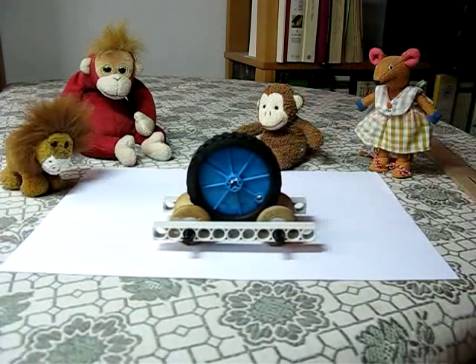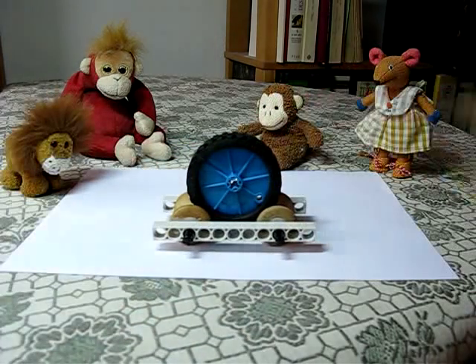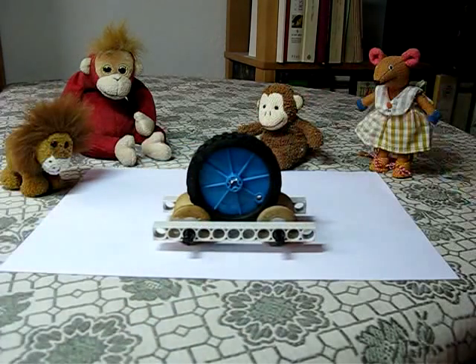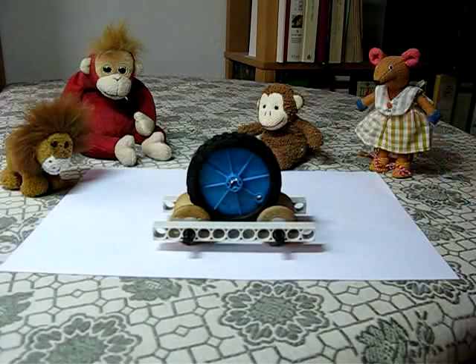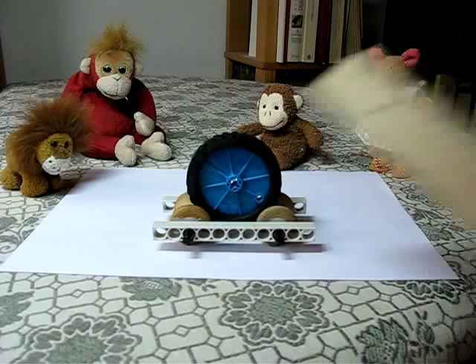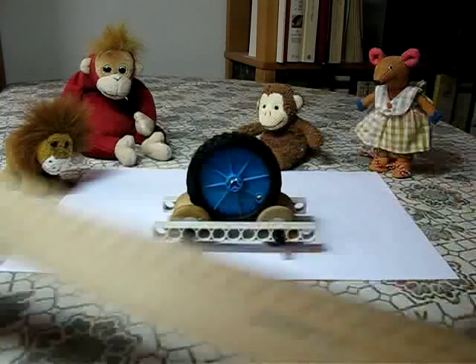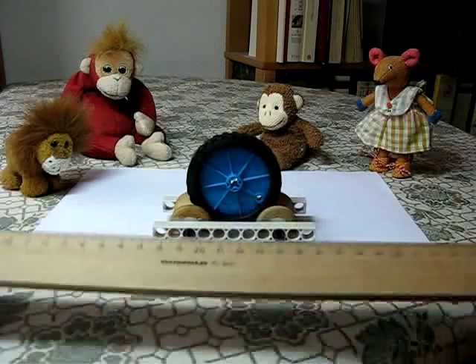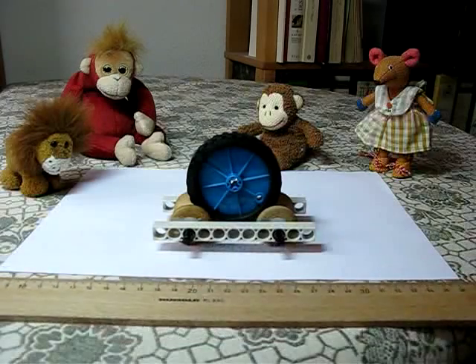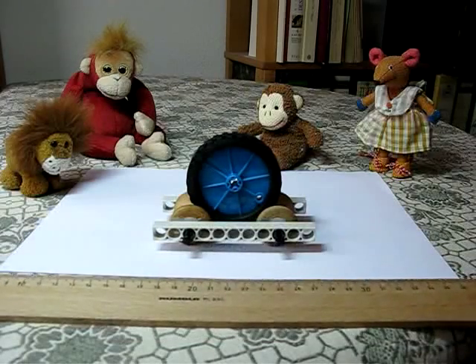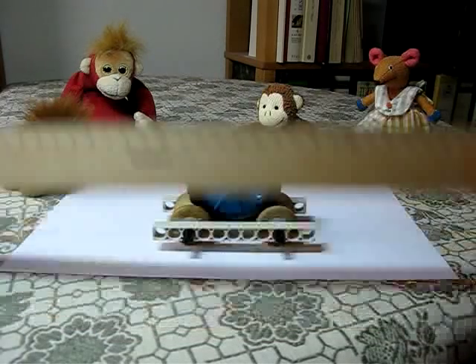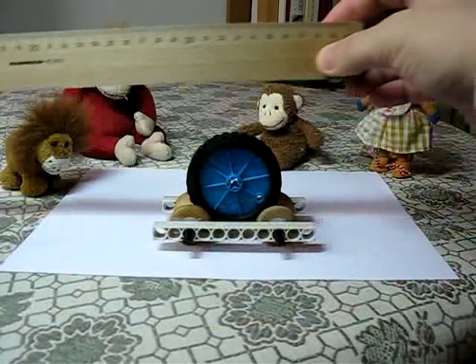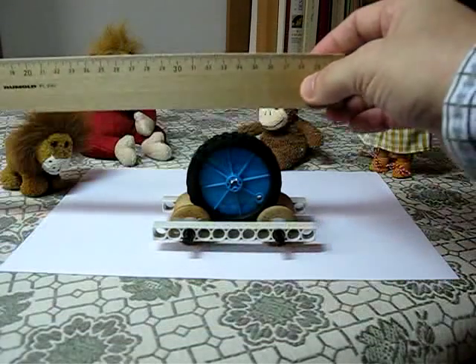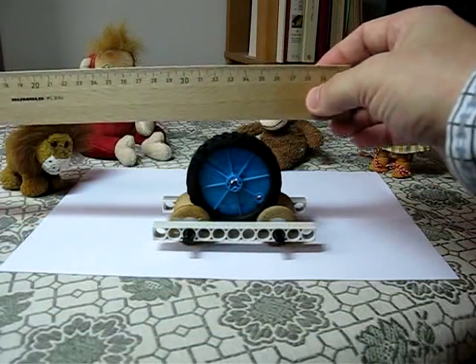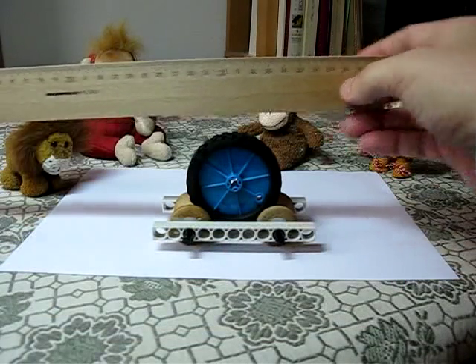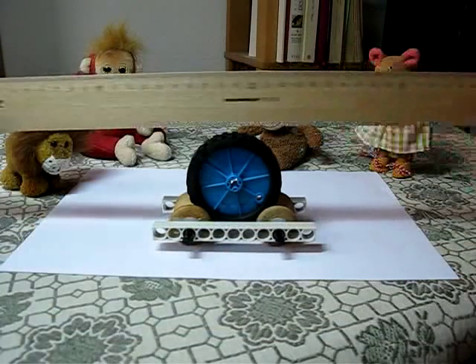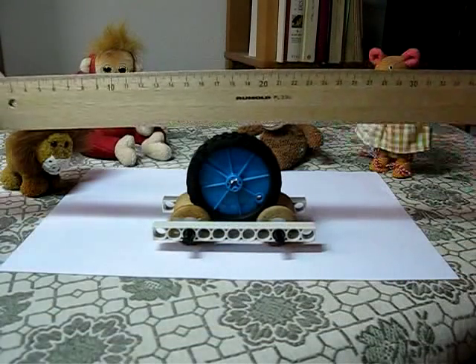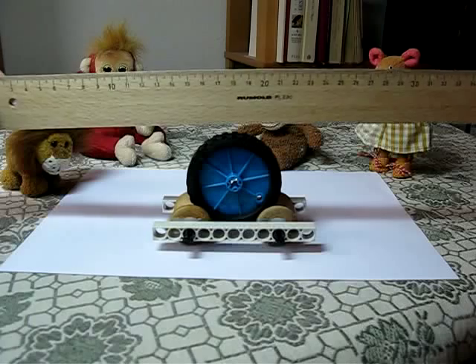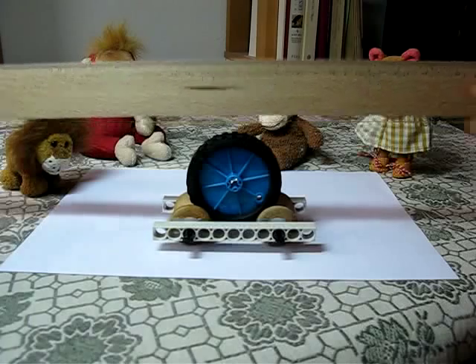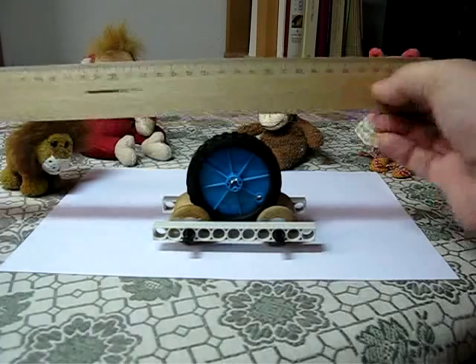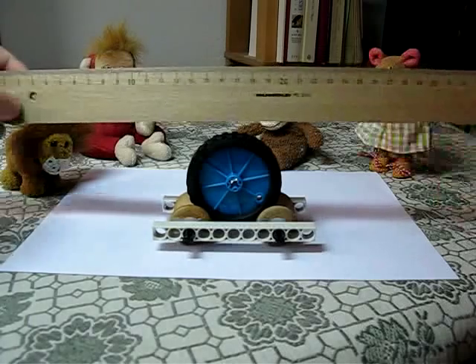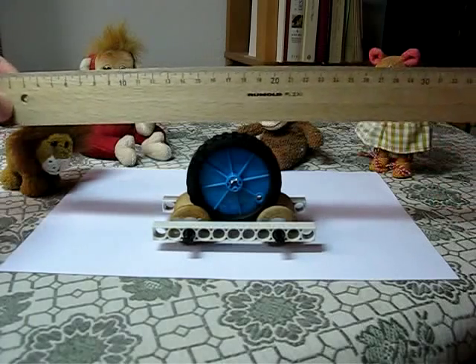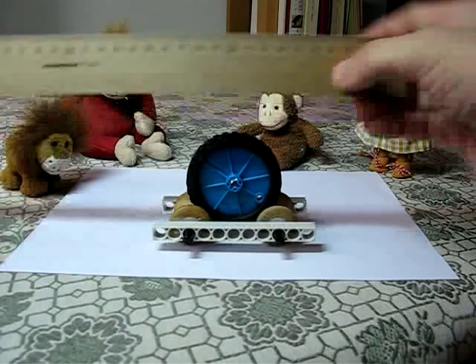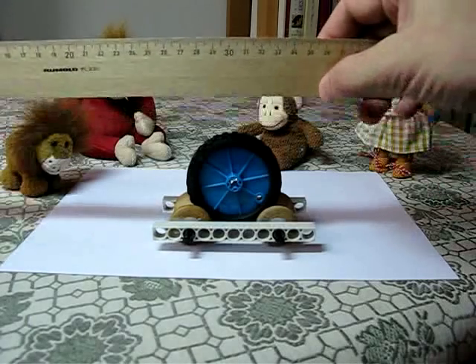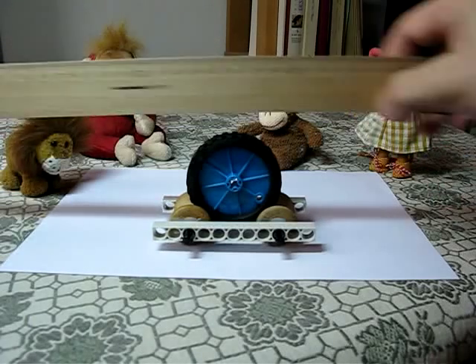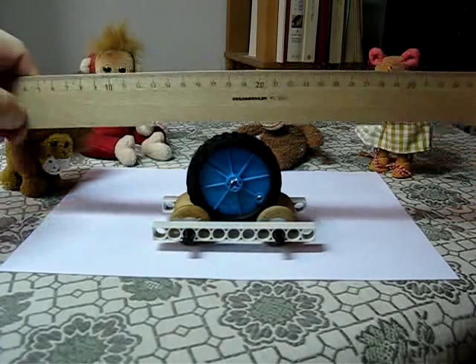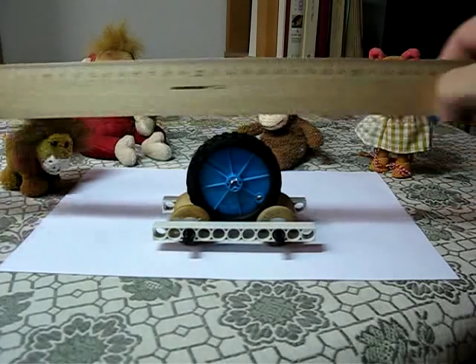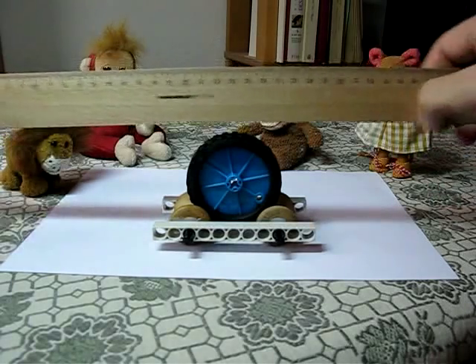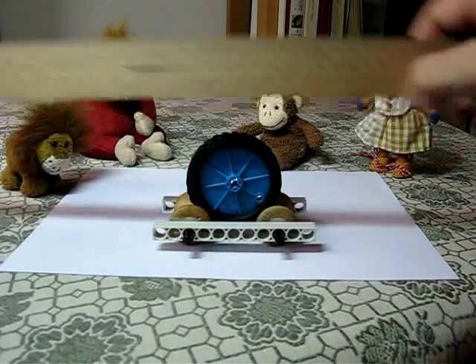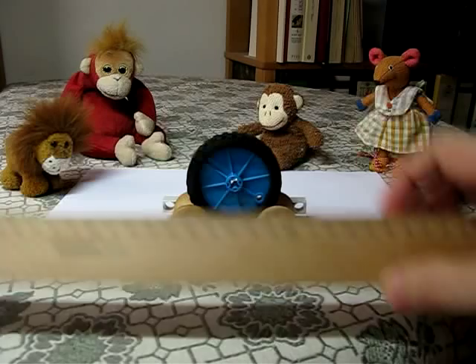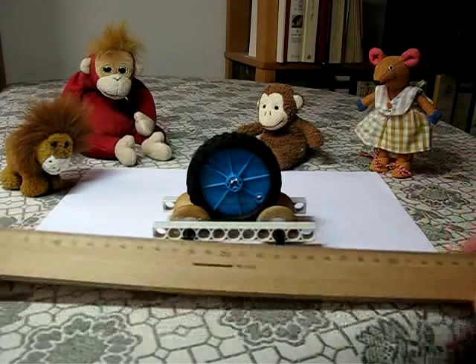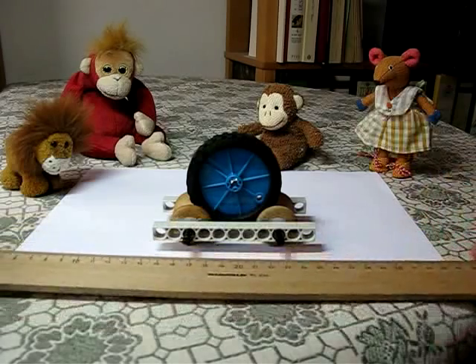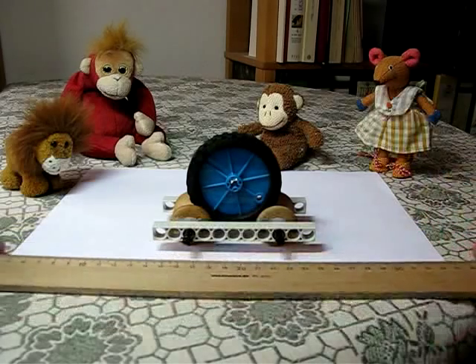Now here's the question. I've got a ruler. I'm going to move this ruler to the right above the cart. If I touch the big wheel with the ruler, which way is the cart going to move?